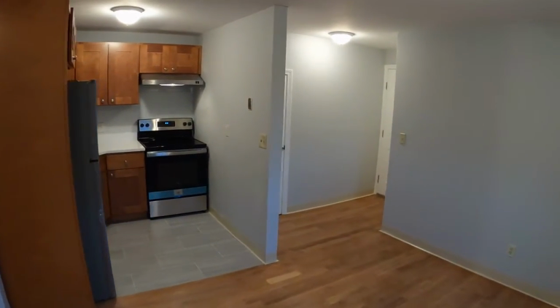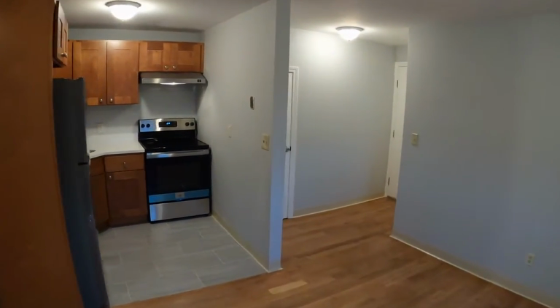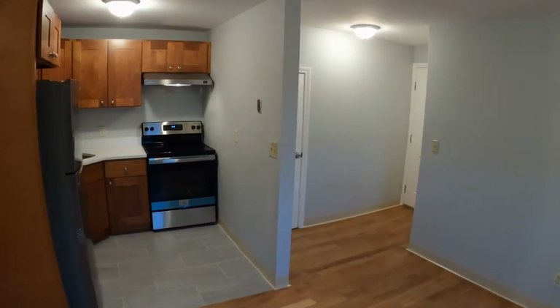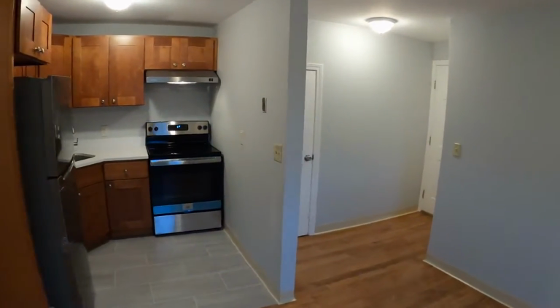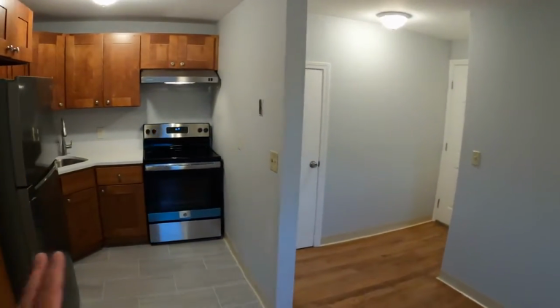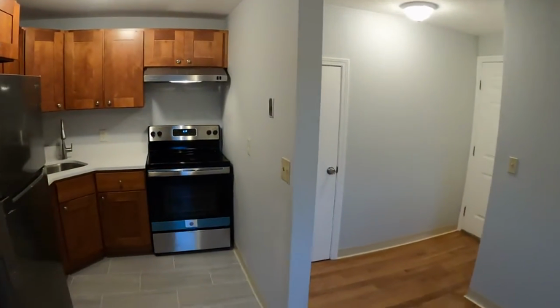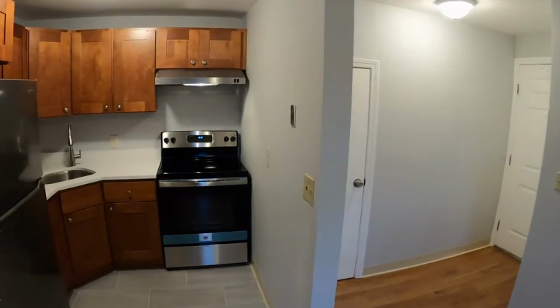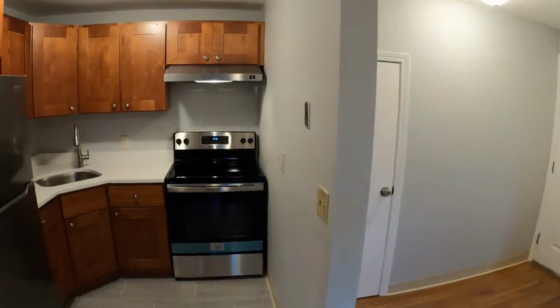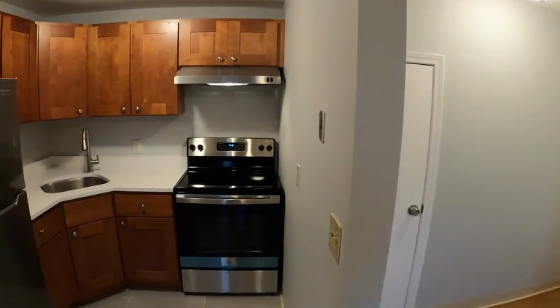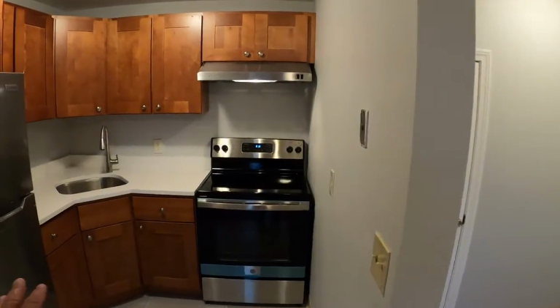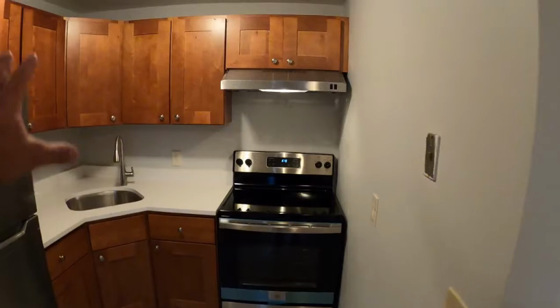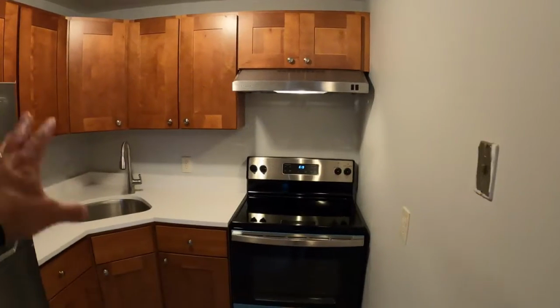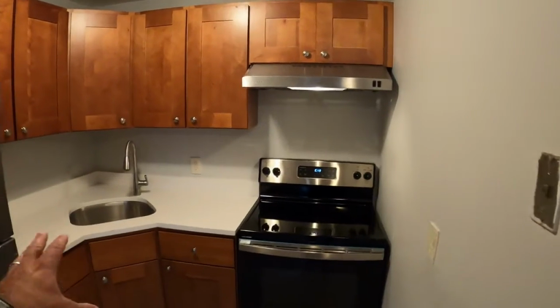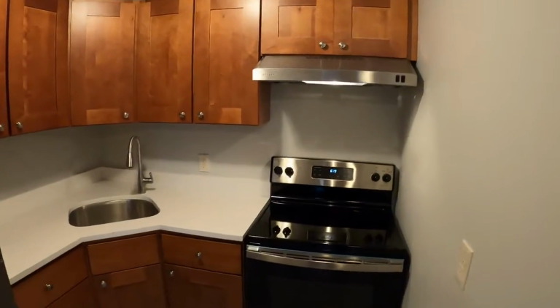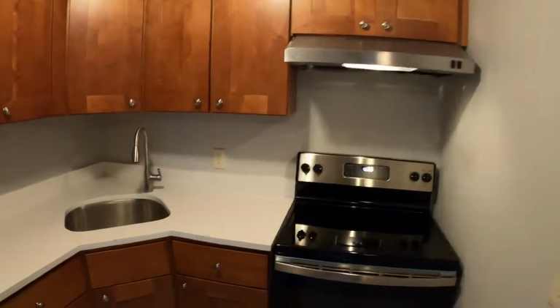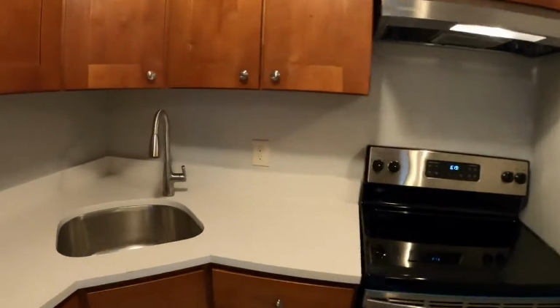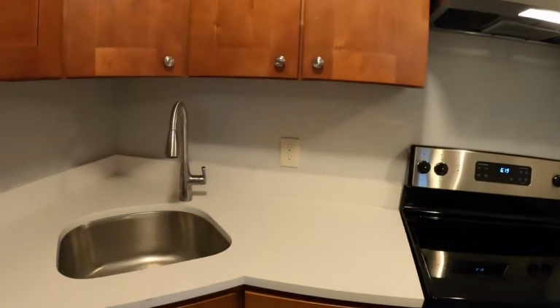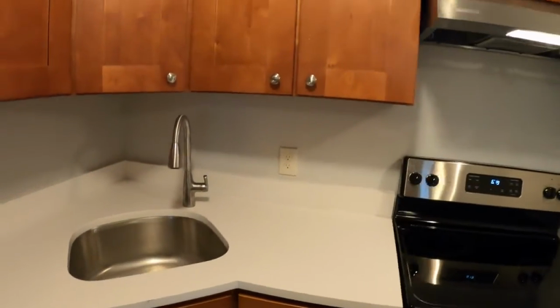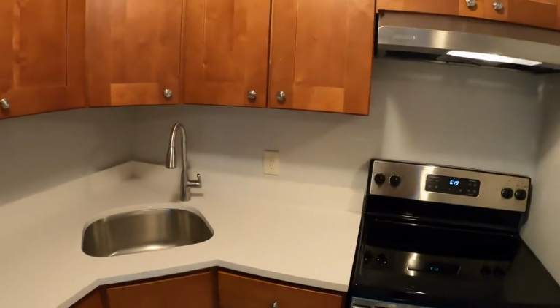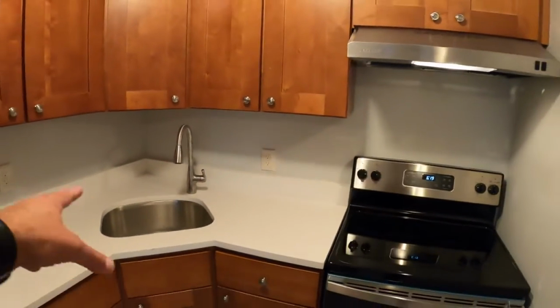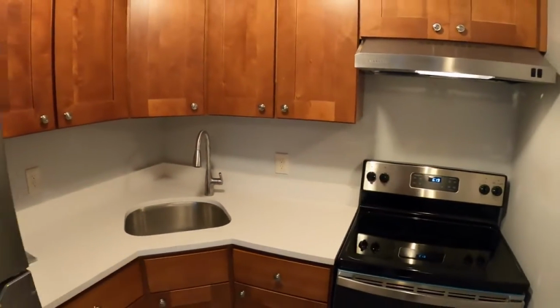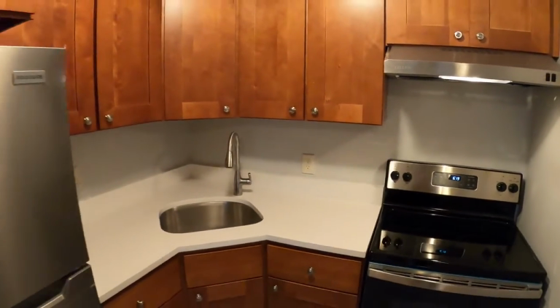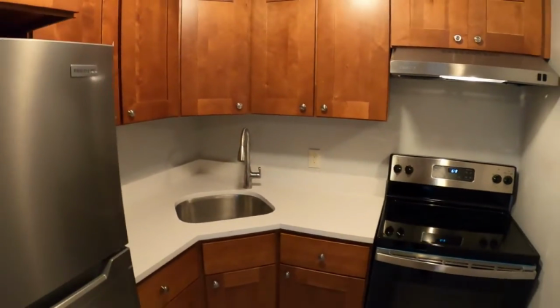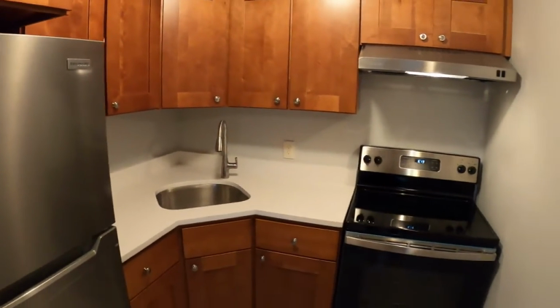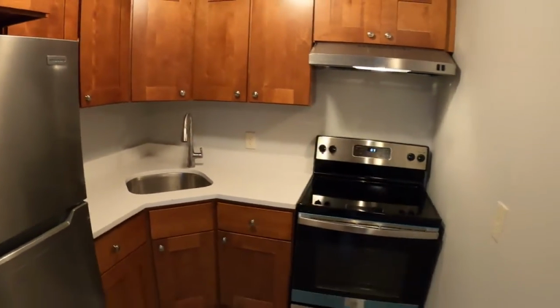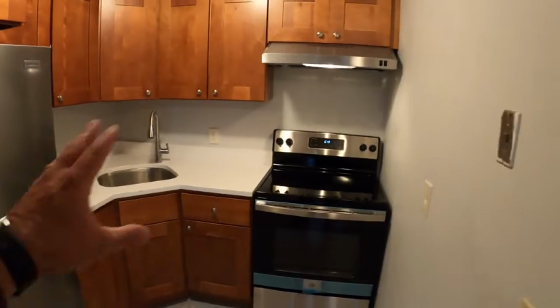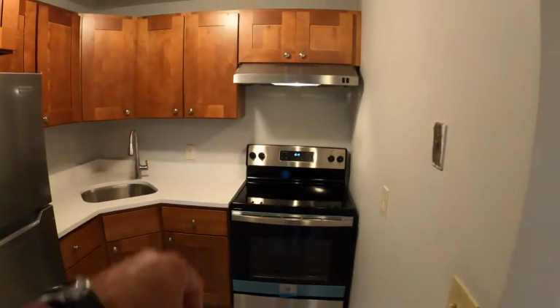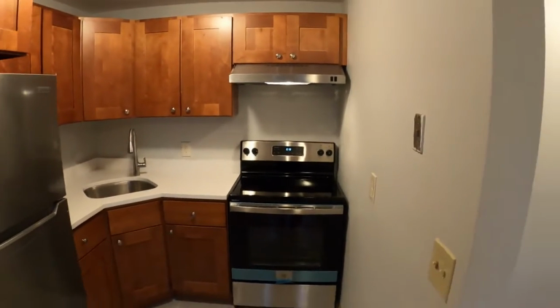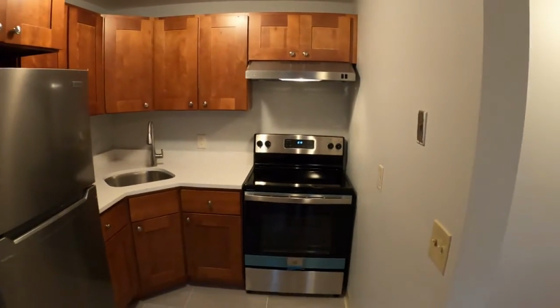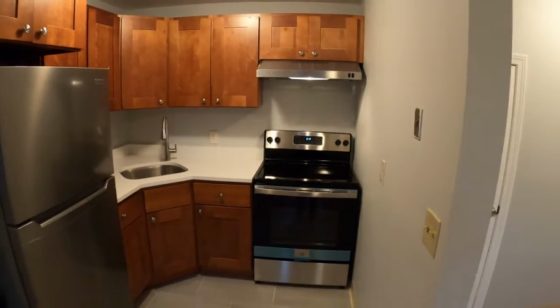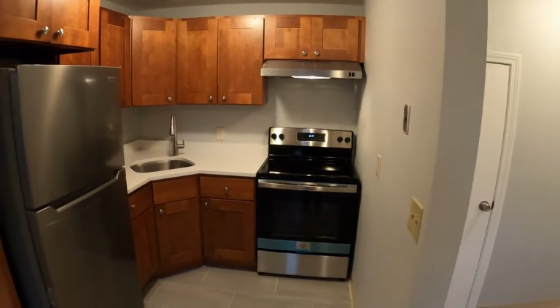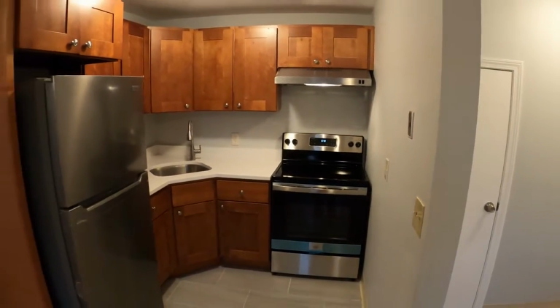There is a galley kitchen with all new appliances, all newly done — new cabinets, stone counter, nice deep sink, stainless fridge, and stainless stove.